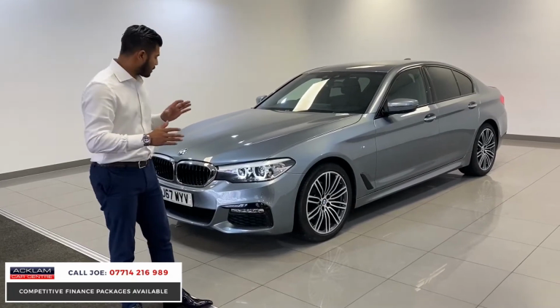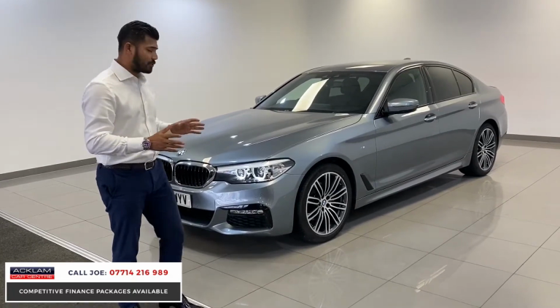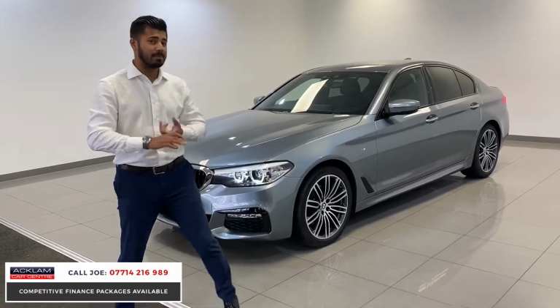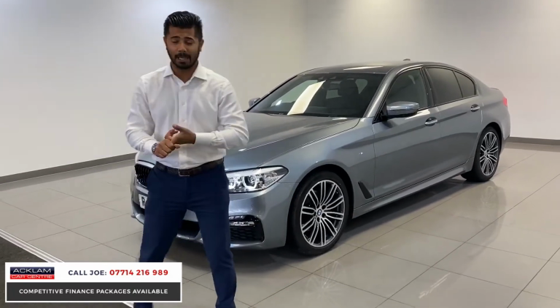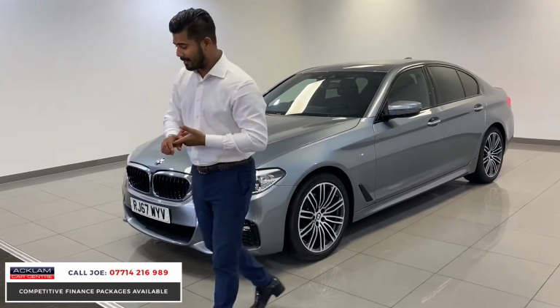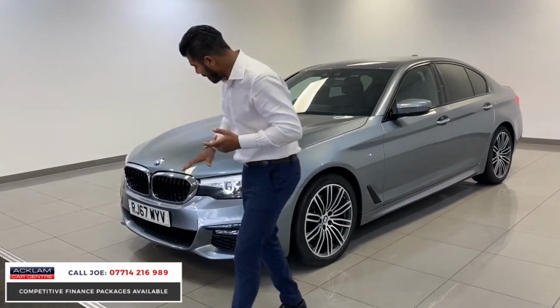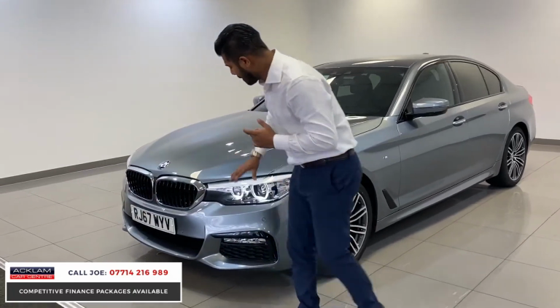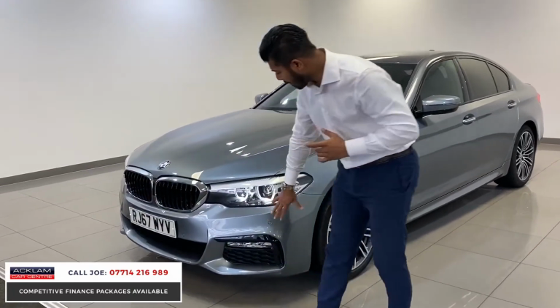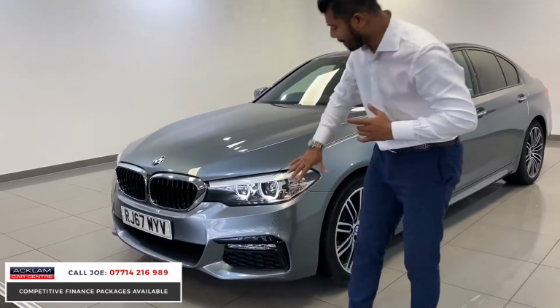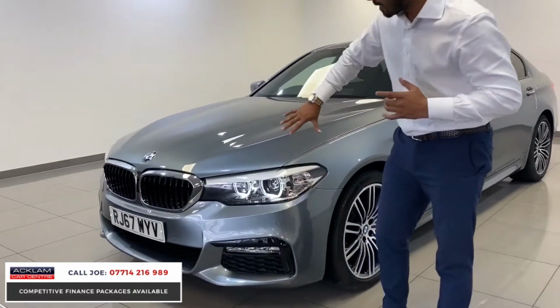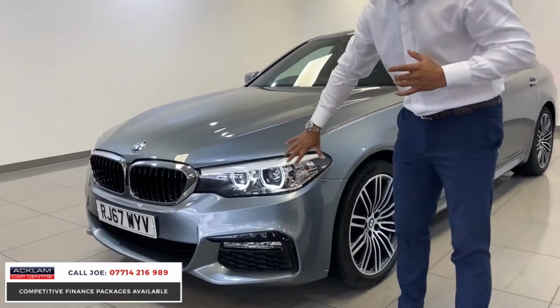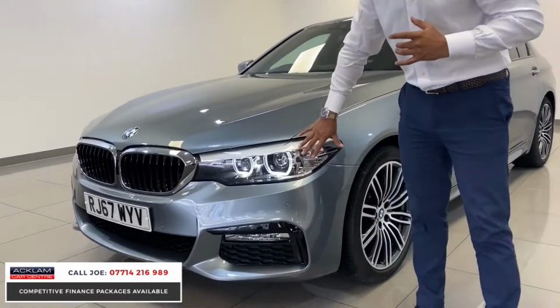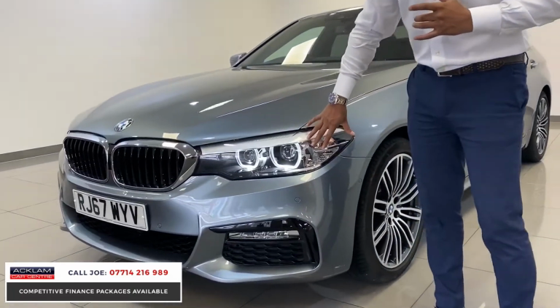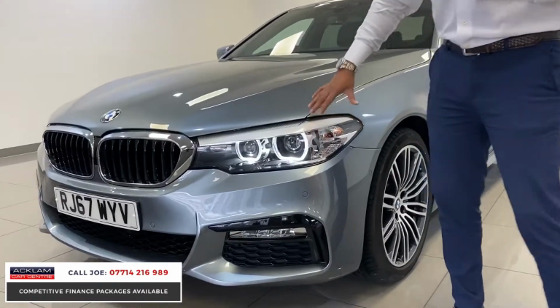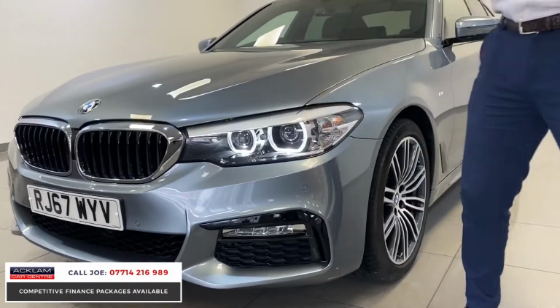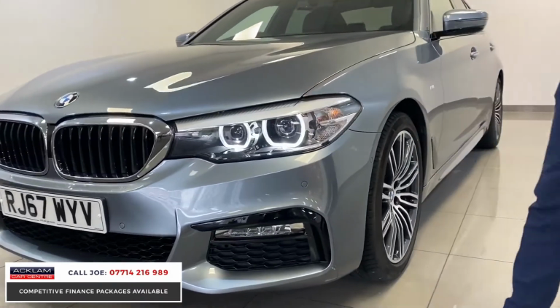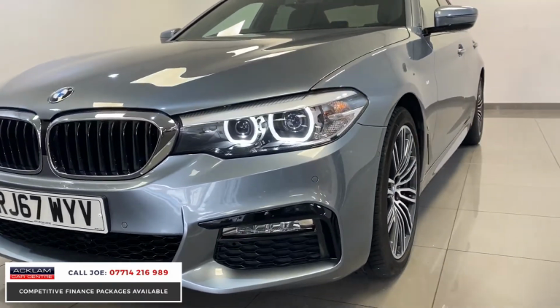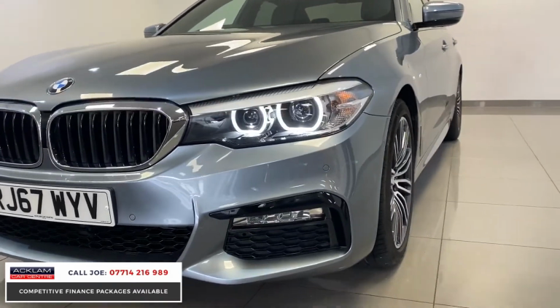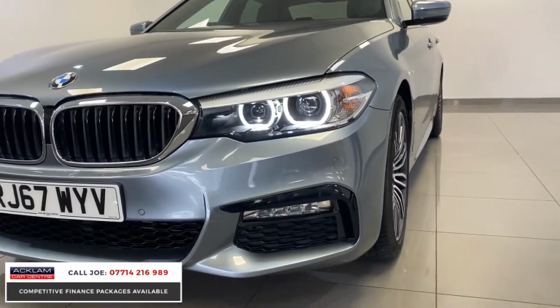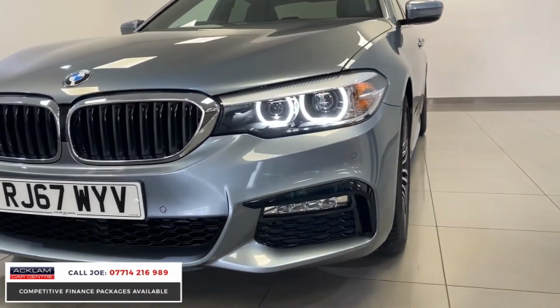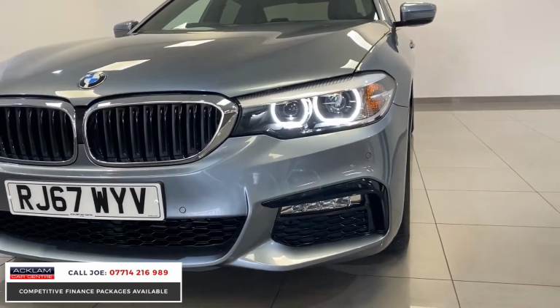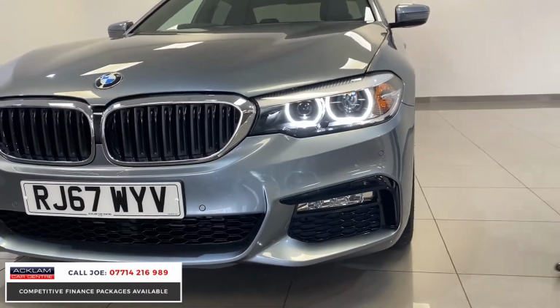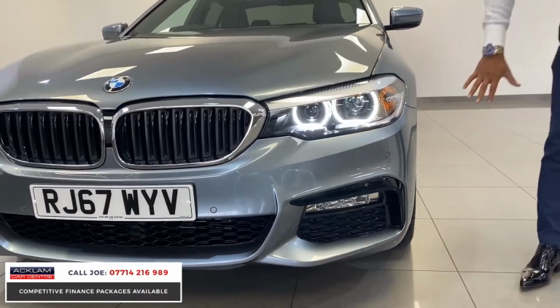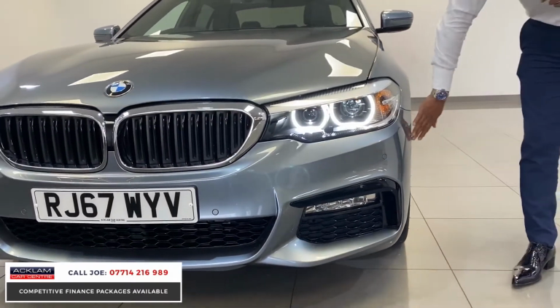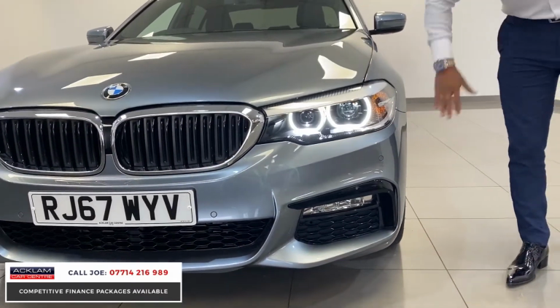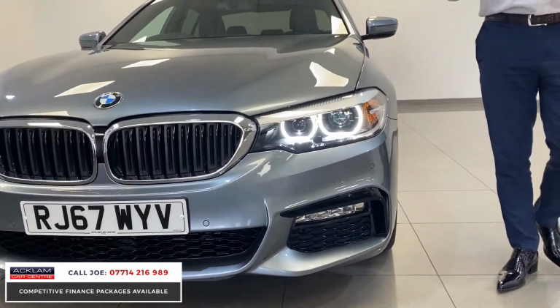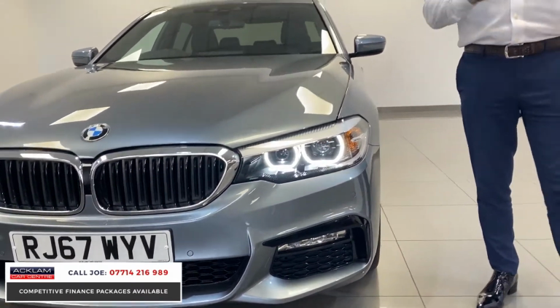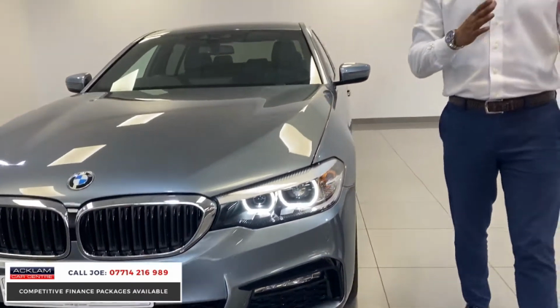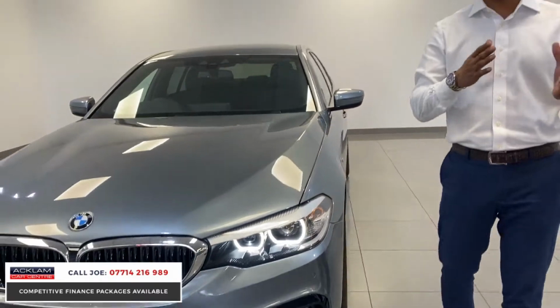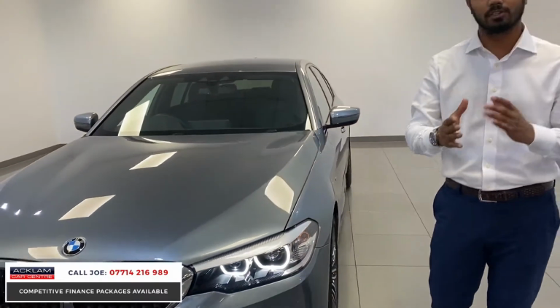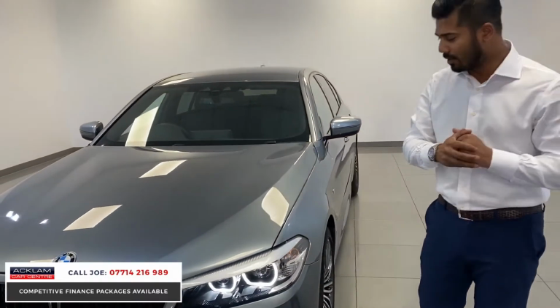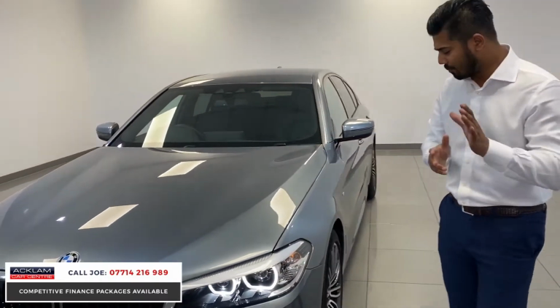The first extra is metallic paint, the M Sport bumpers, daytime running lights, front and rear parking sensors, and you've also got parking assist so the car does parallel parking on its own, which is brilliant.